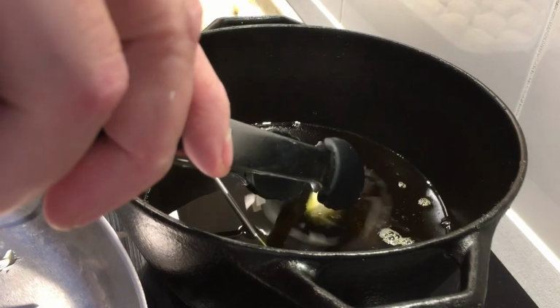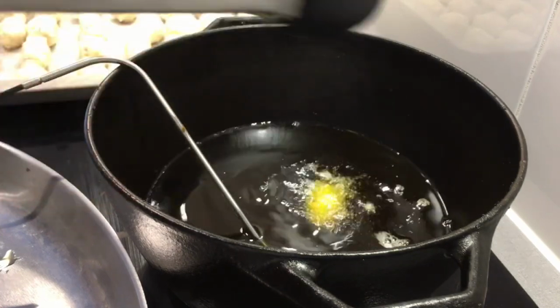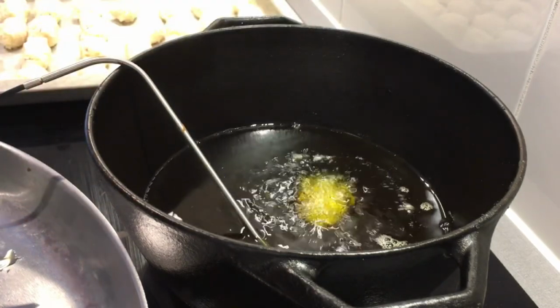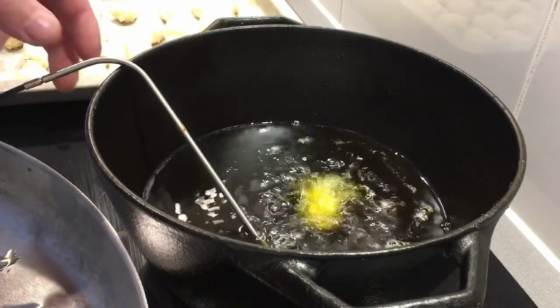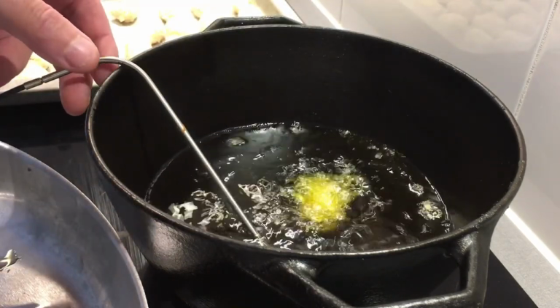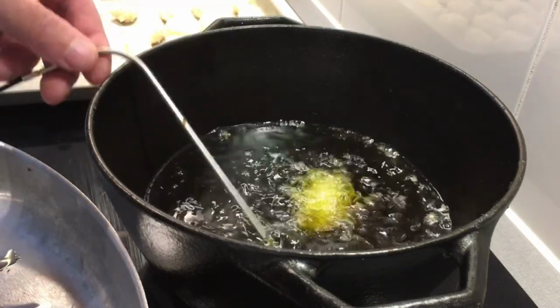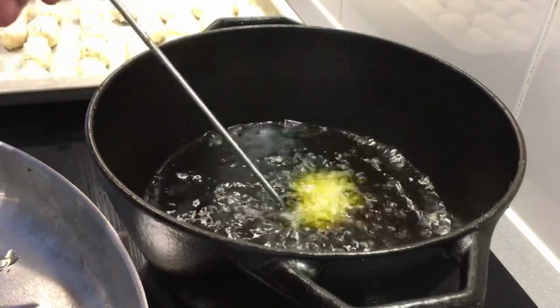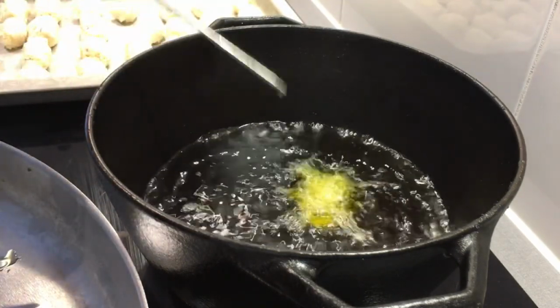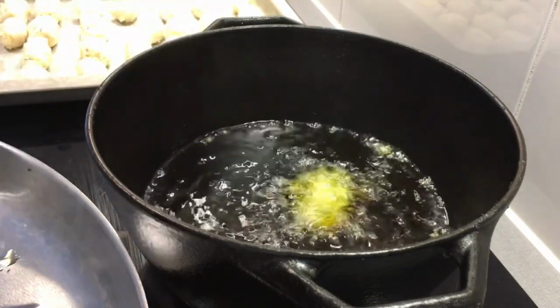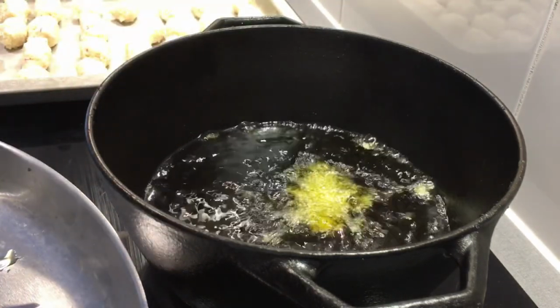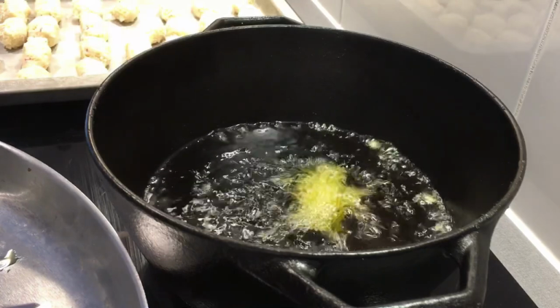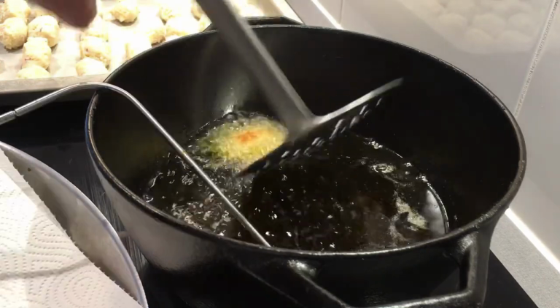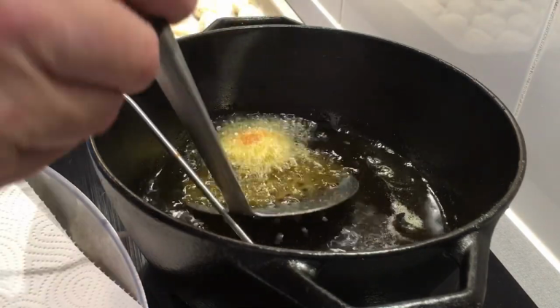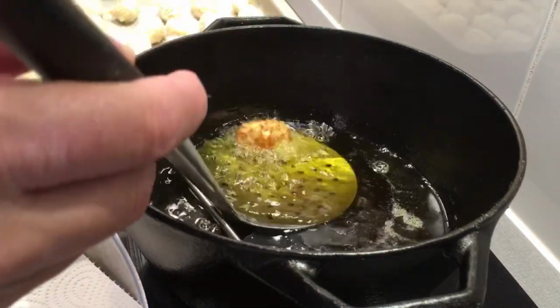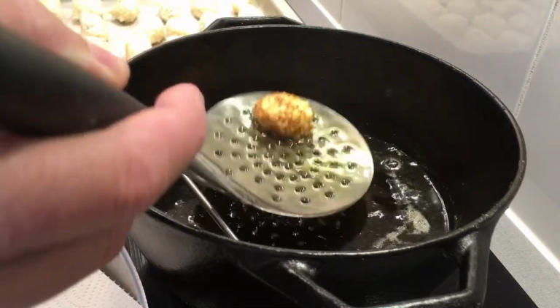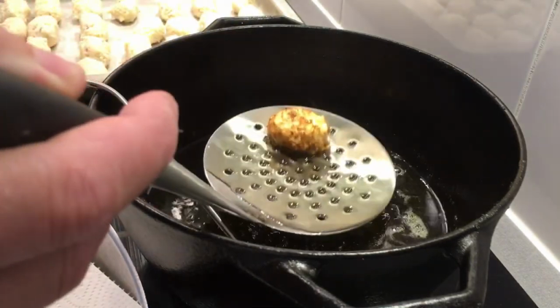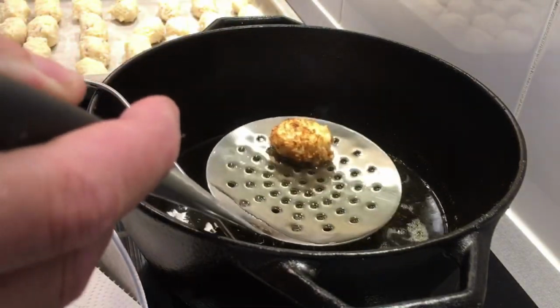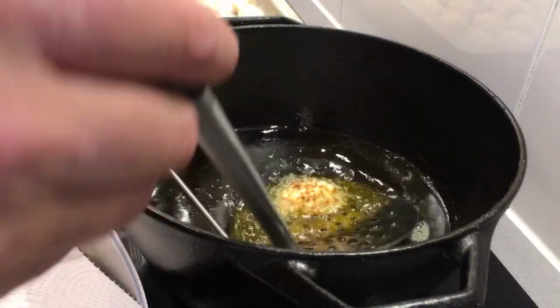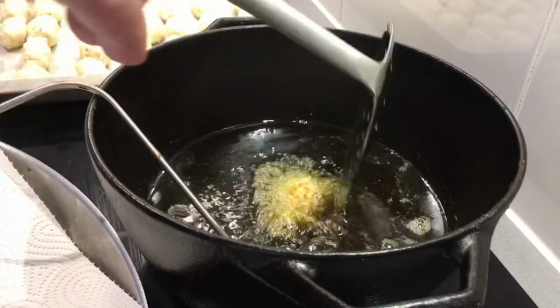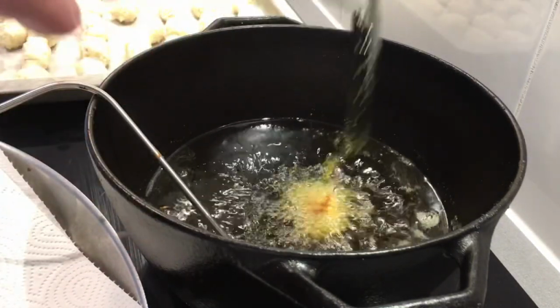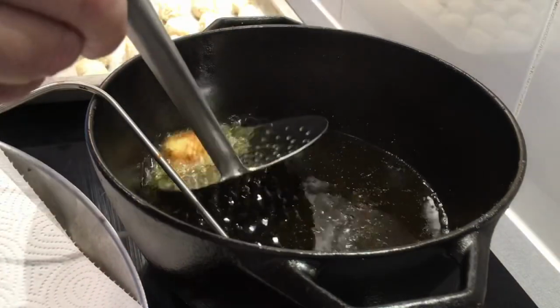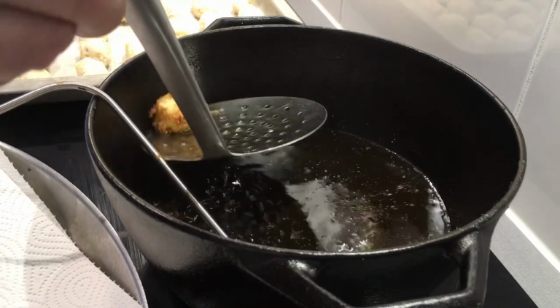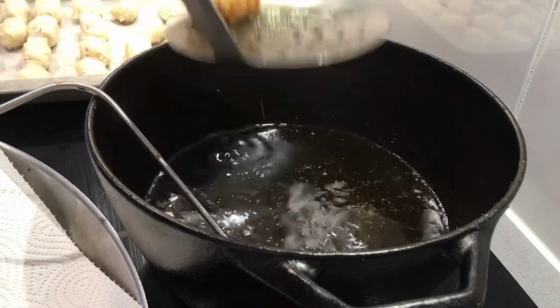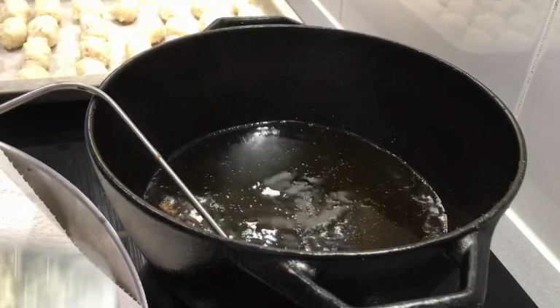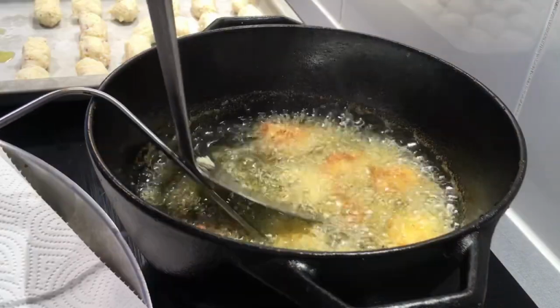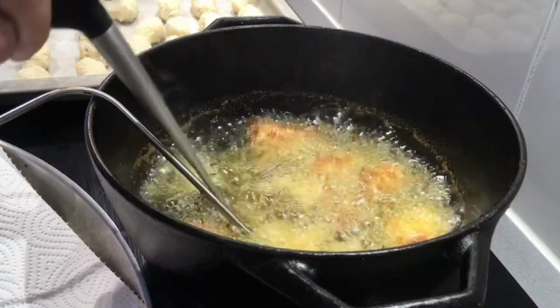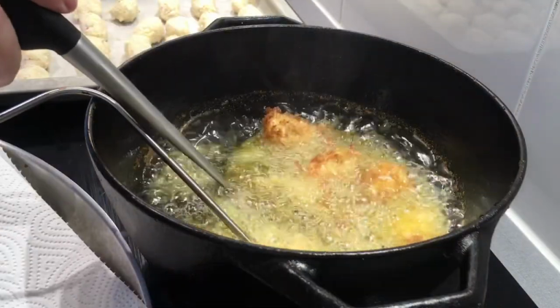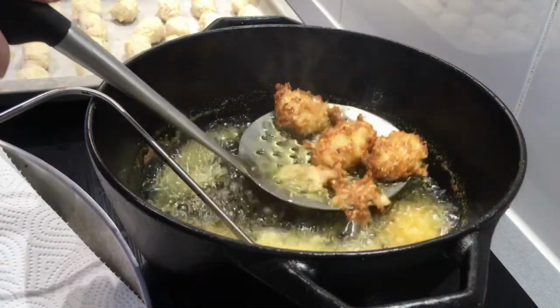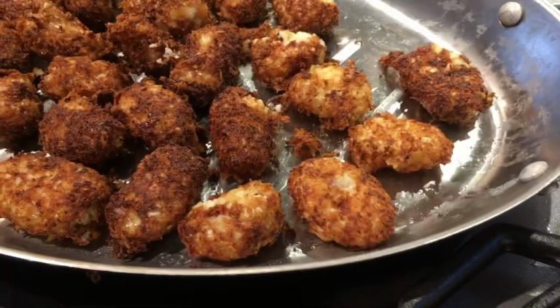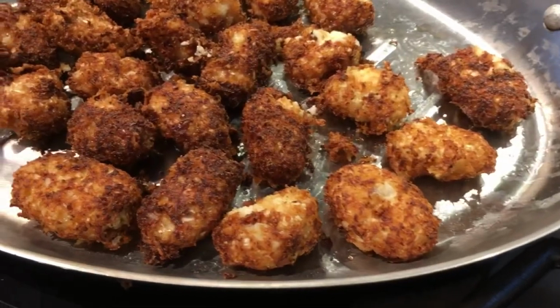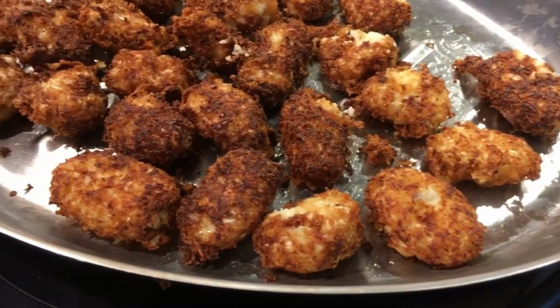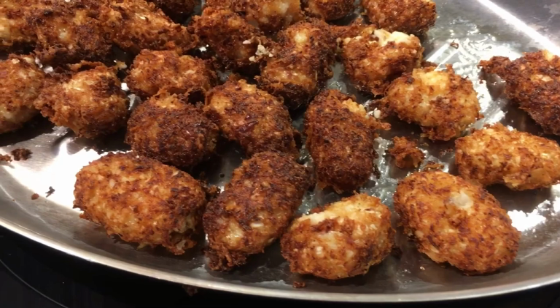Oil at 360°F or 180°C. Once they're cold and brown, they're done. Doing five or six in batches — and this is what they look like.